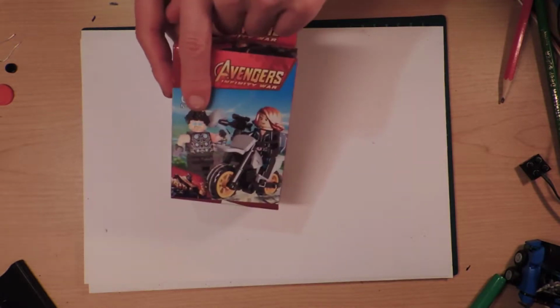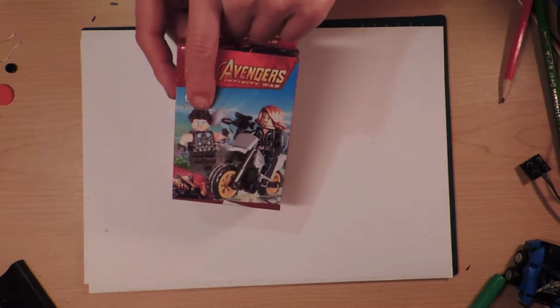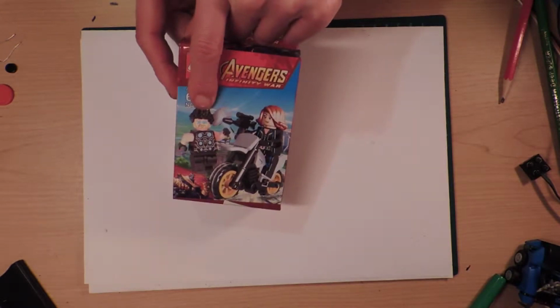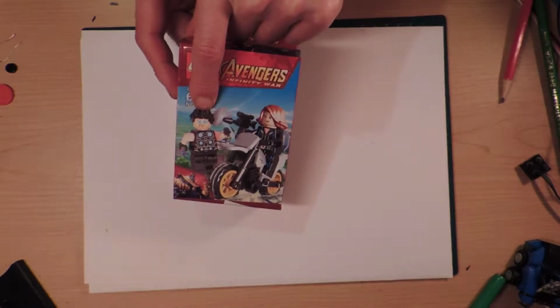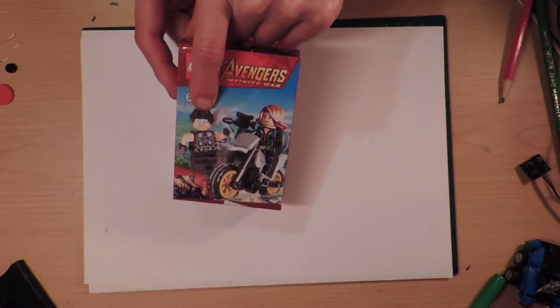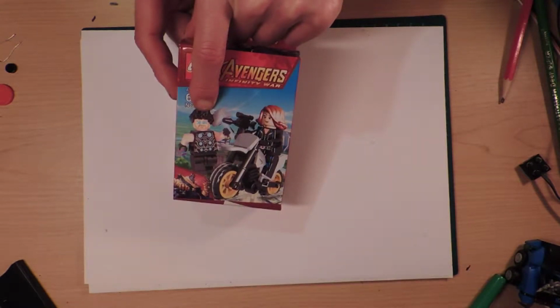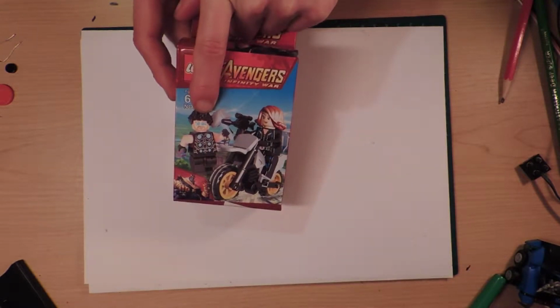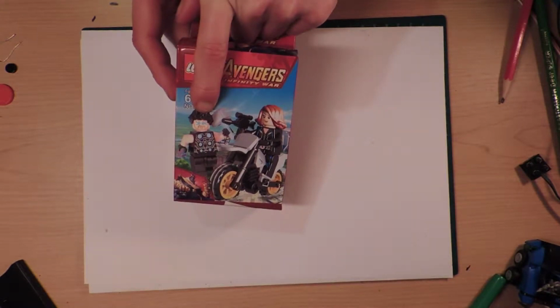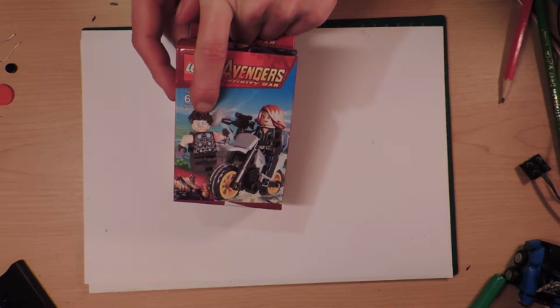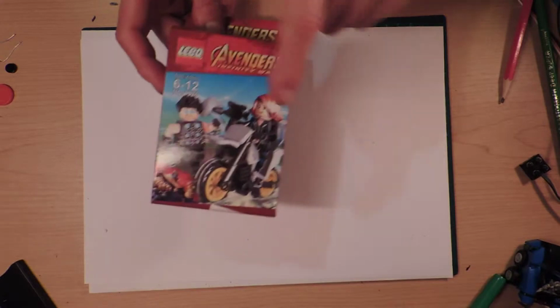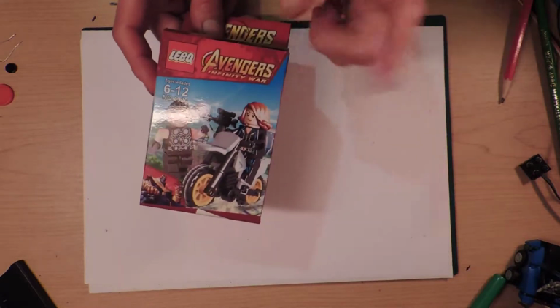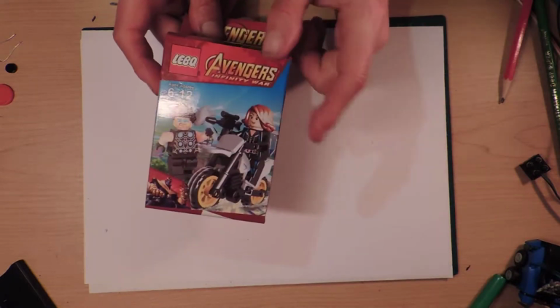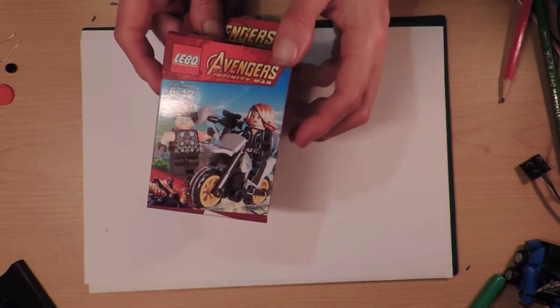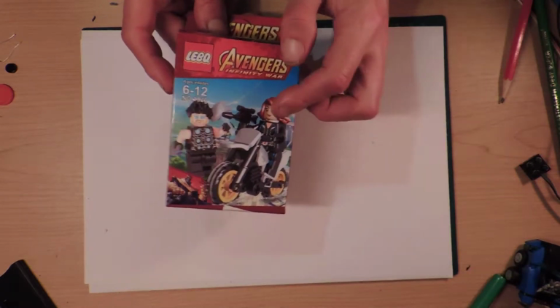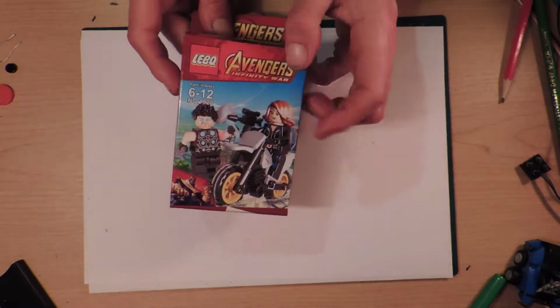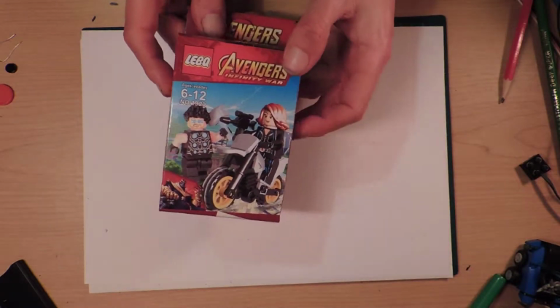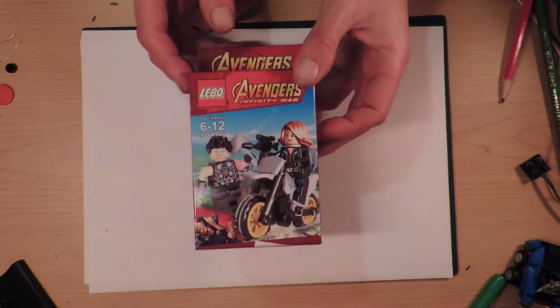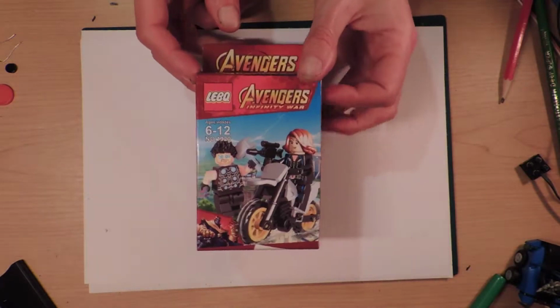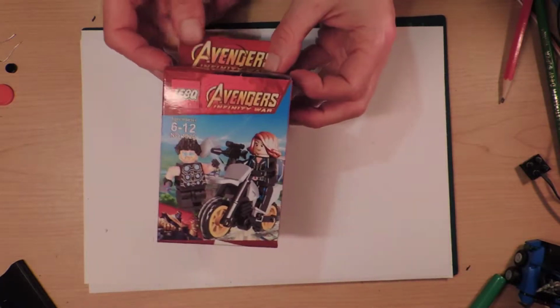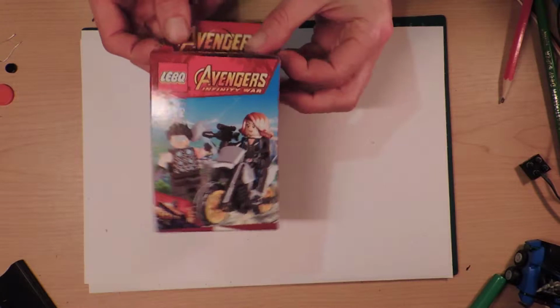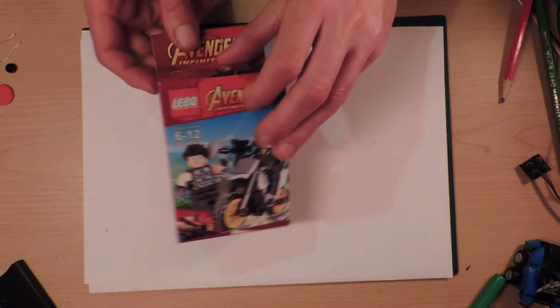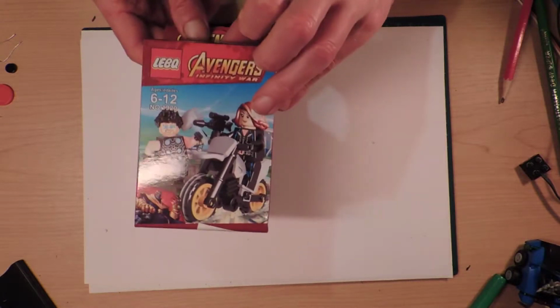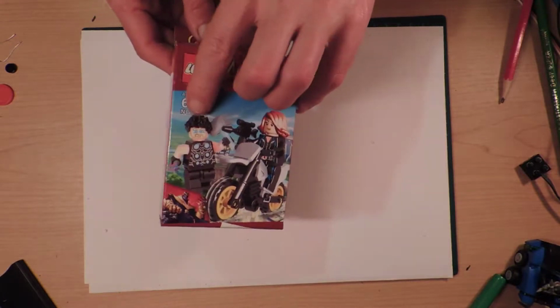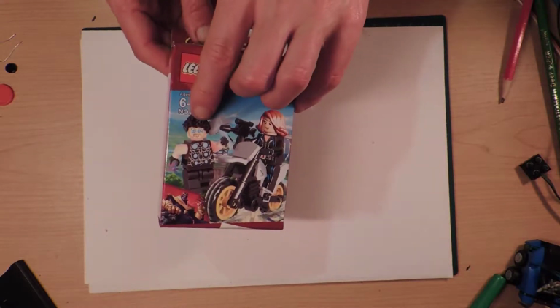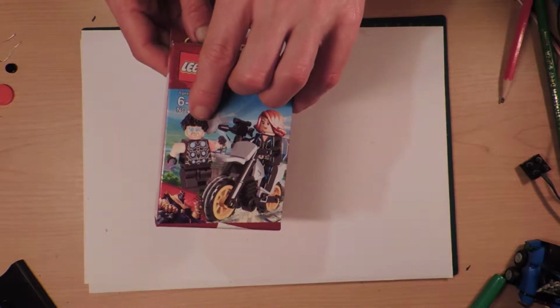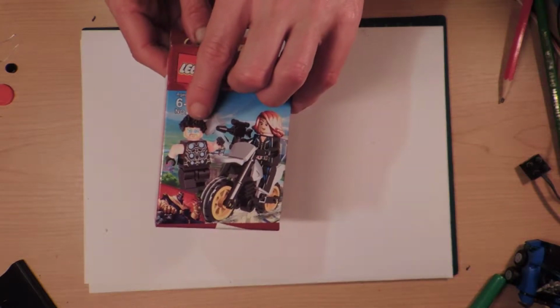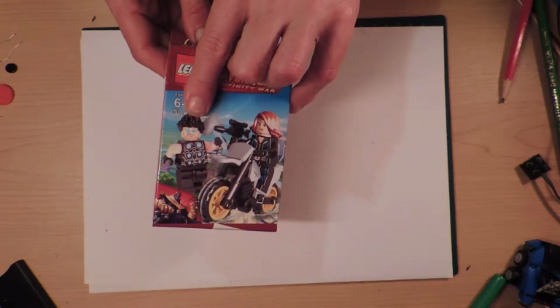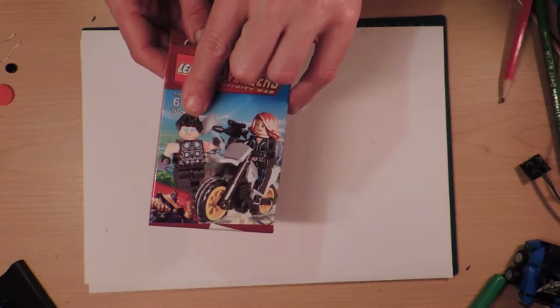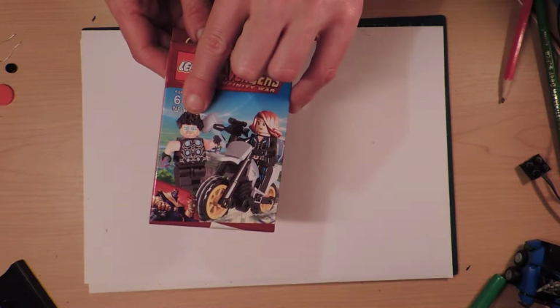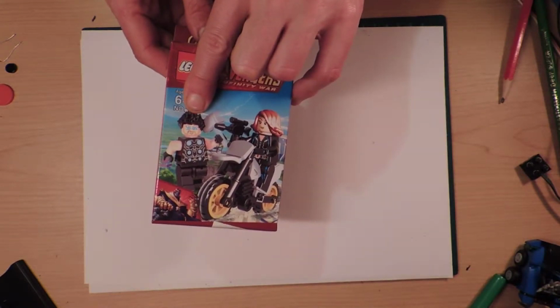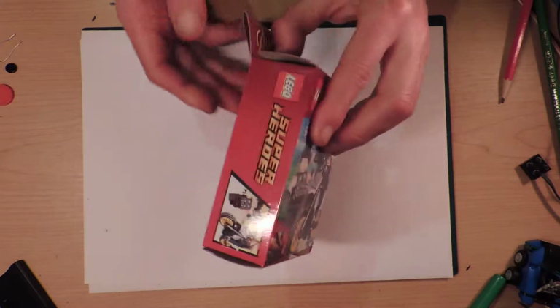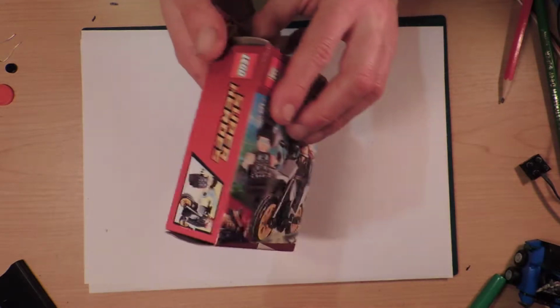It's got Thor. I thought that was actually Clint - what's his name? Hawkeye. But it's got Black Widow. But I don't really think Thor looked like Thor so much, but we'll have a look.